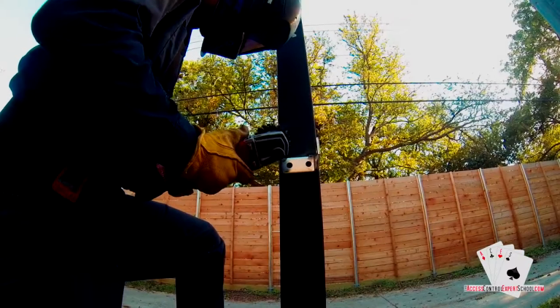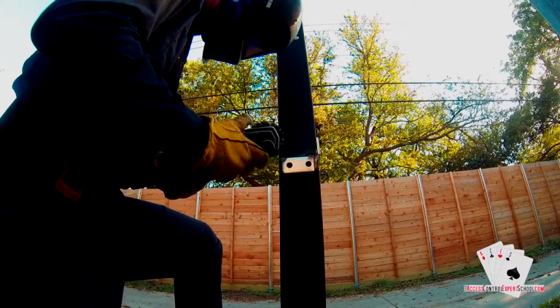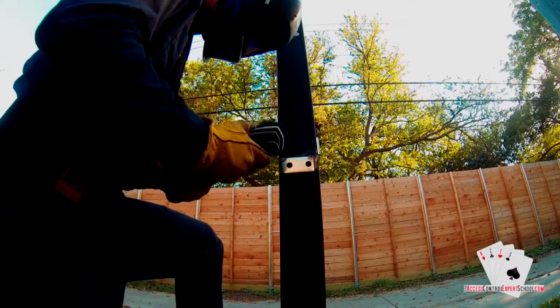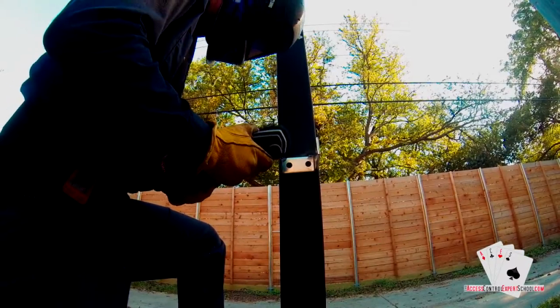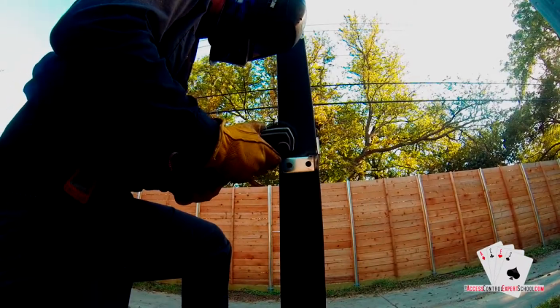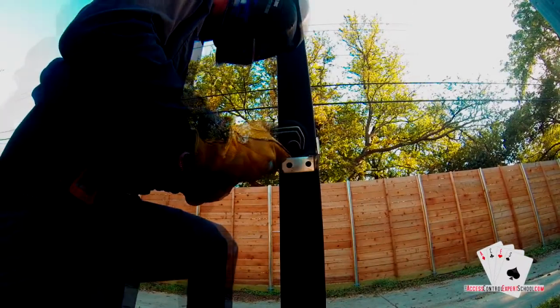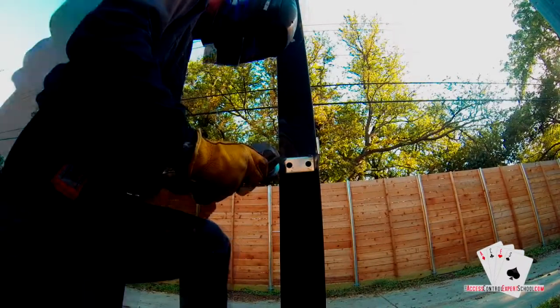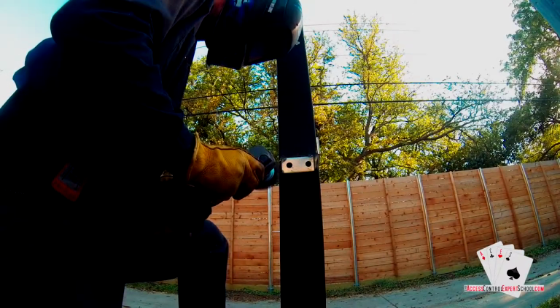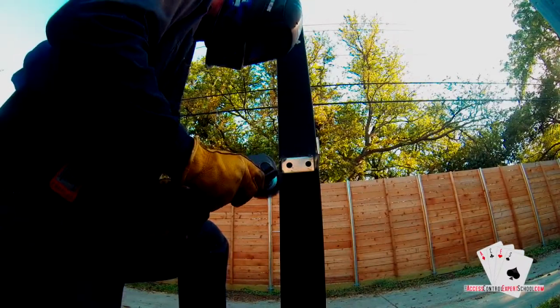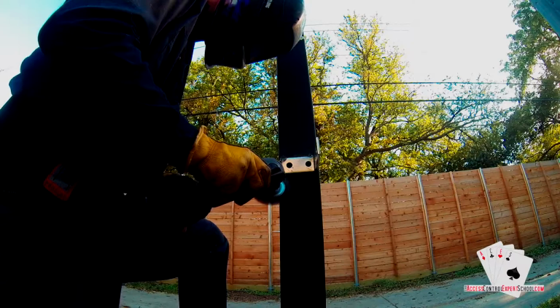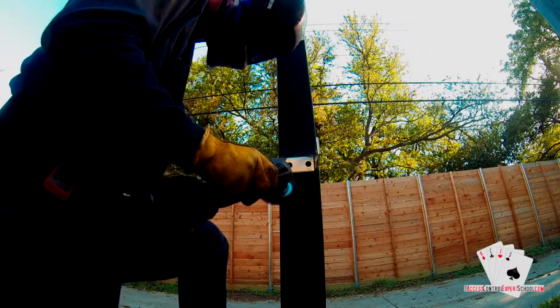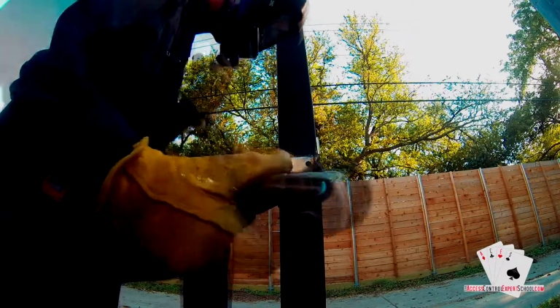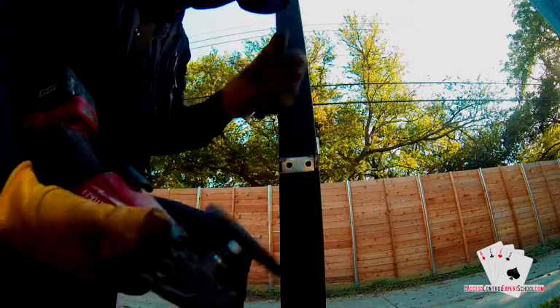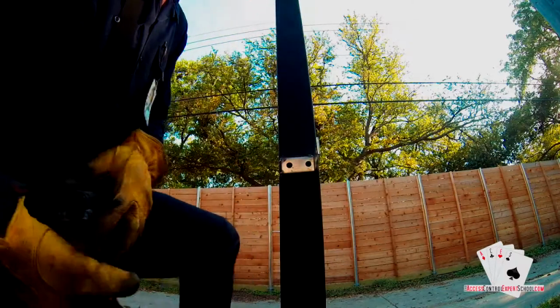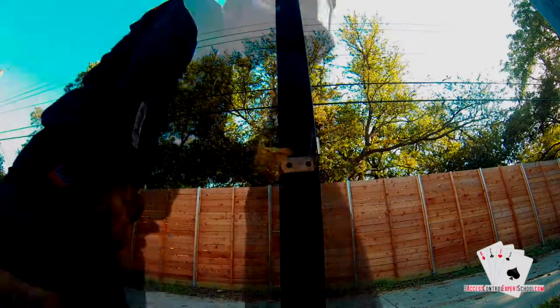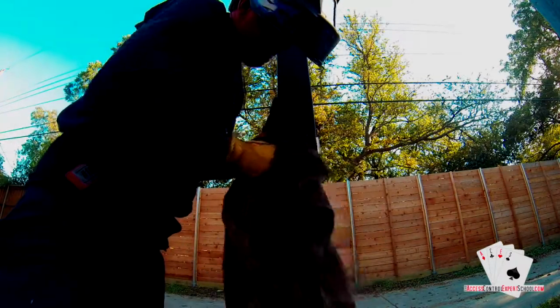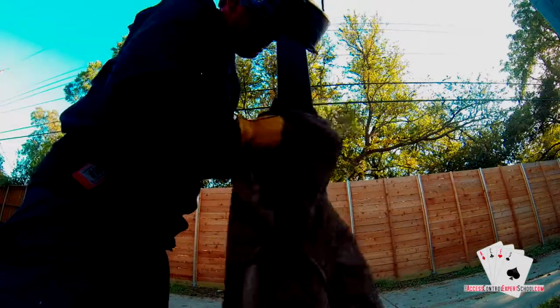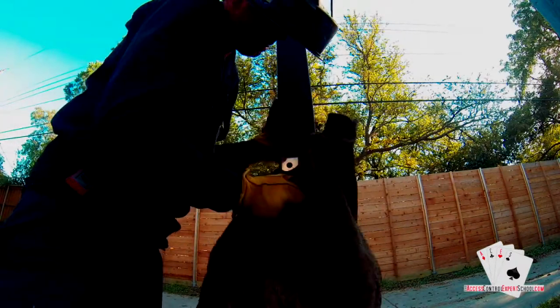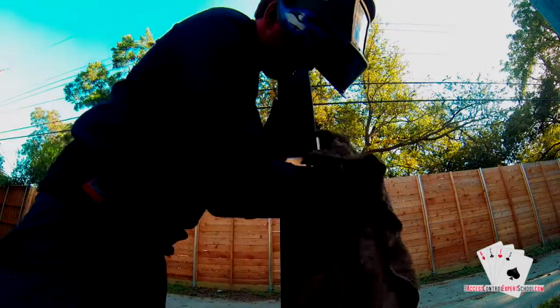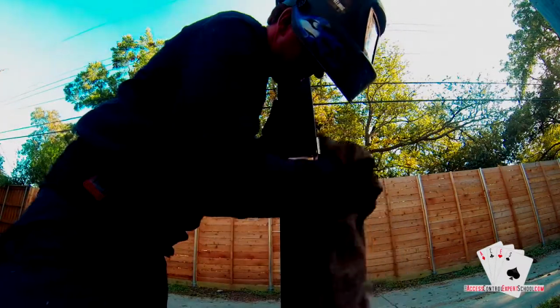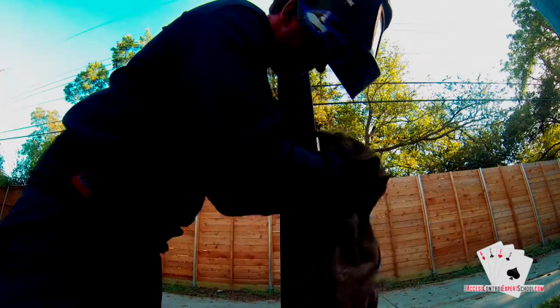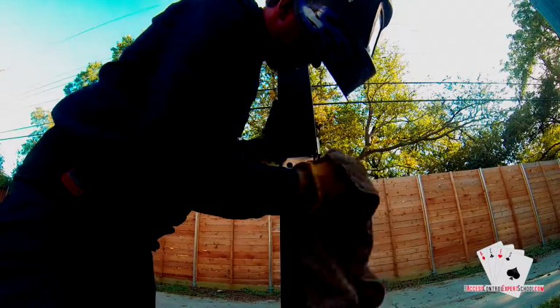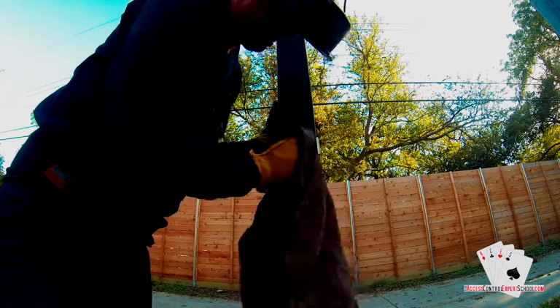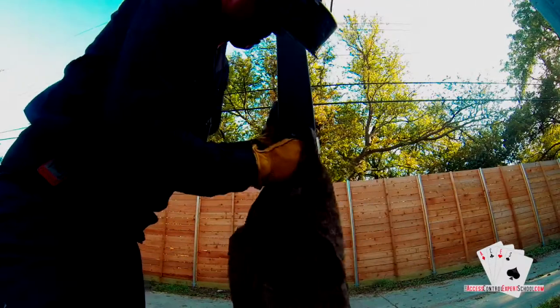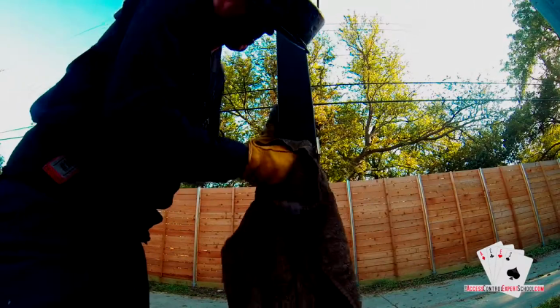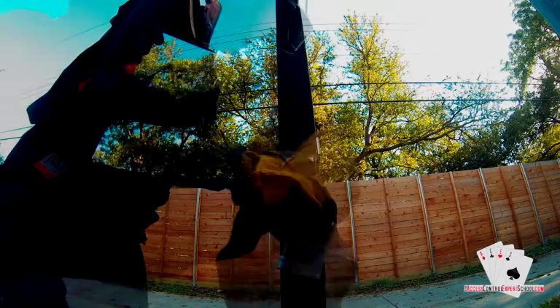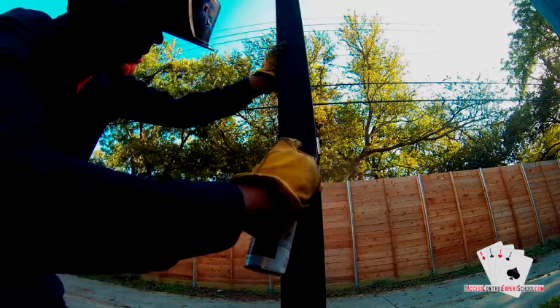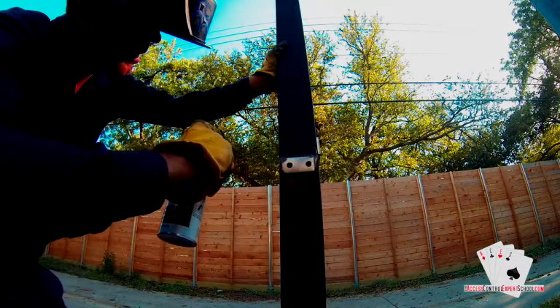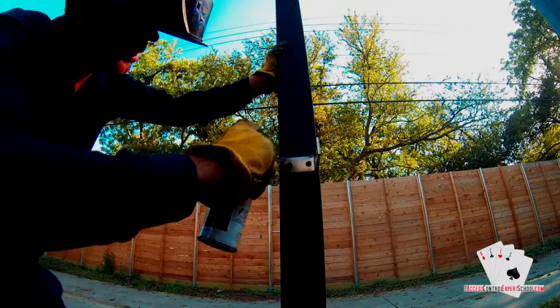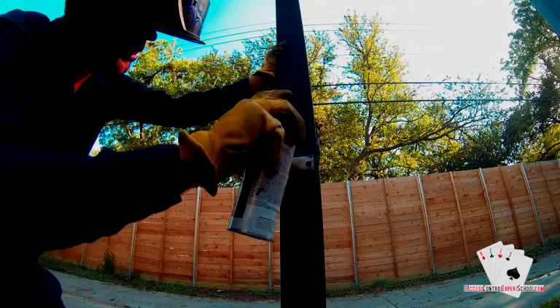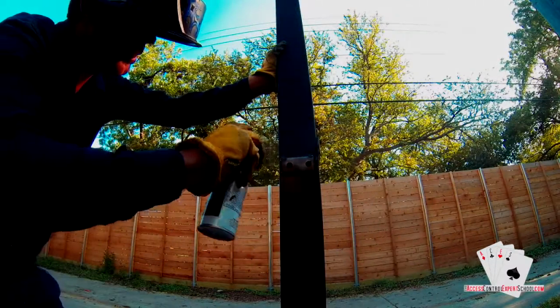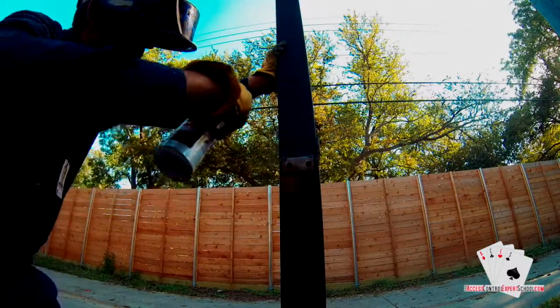This is brushing the welds to prep them for paint. The technician is cooling the welds with a wet rag to prep for paint, and this is the final touch-up with paint.